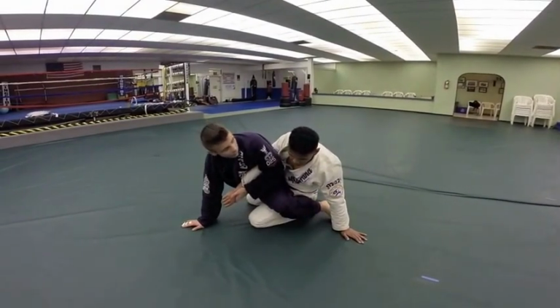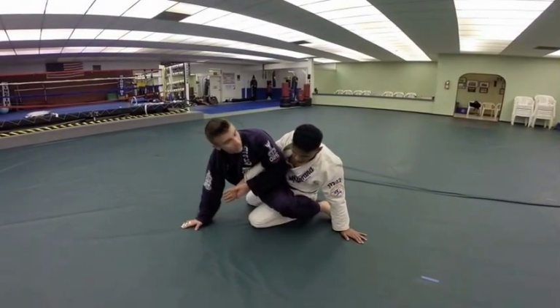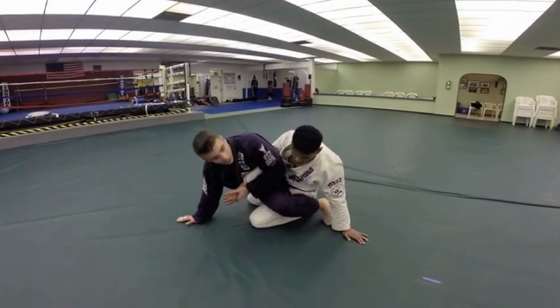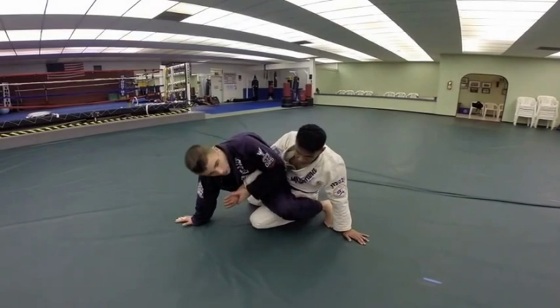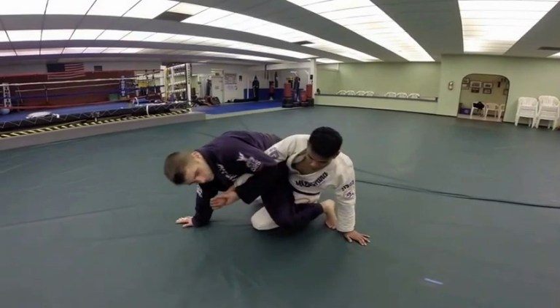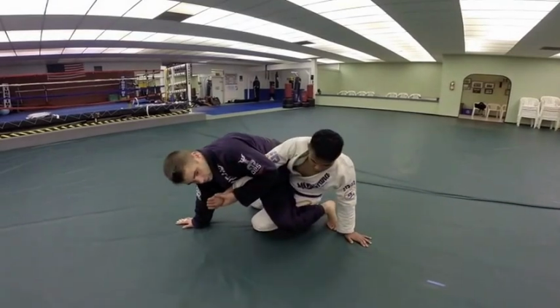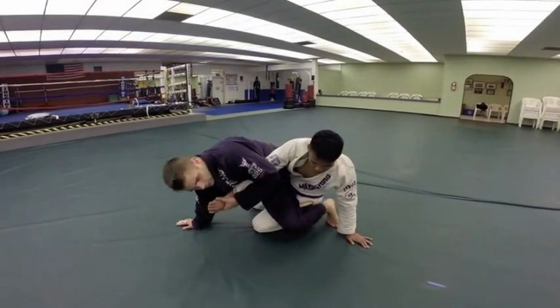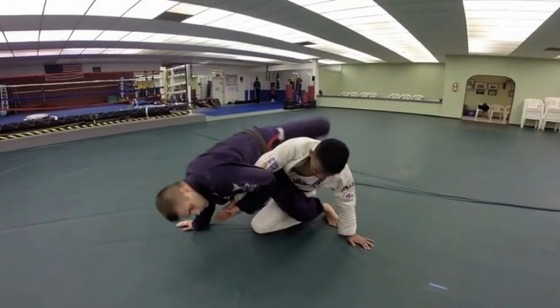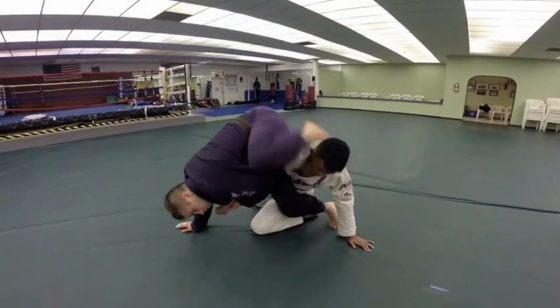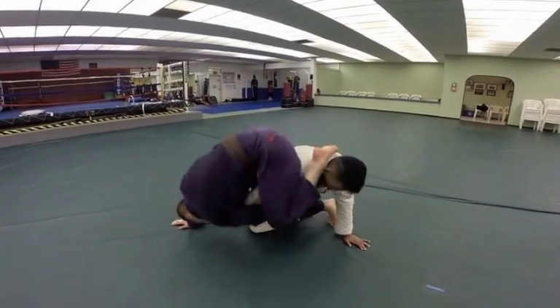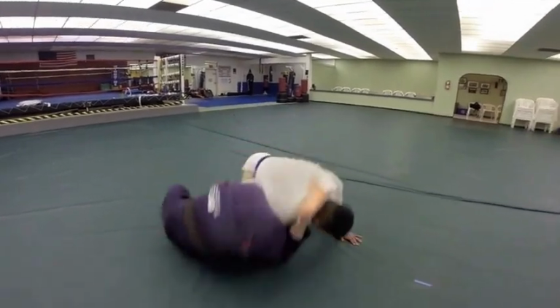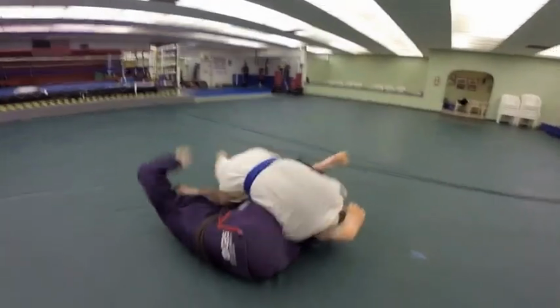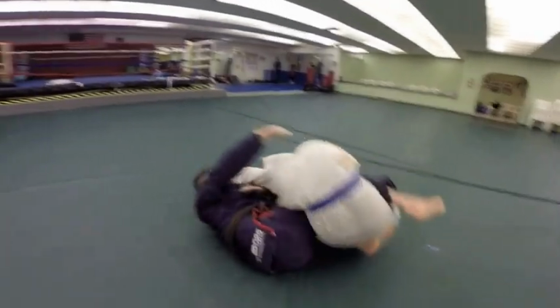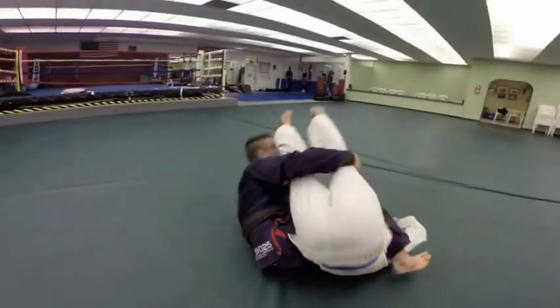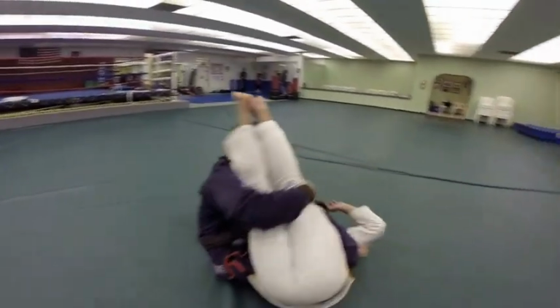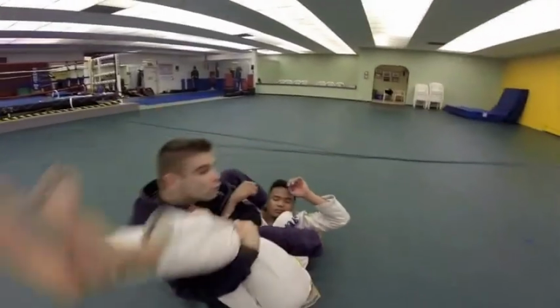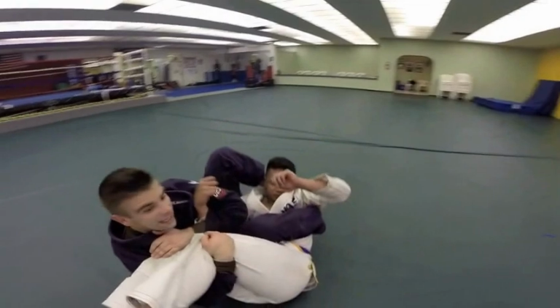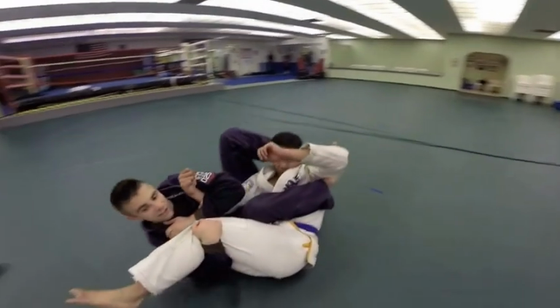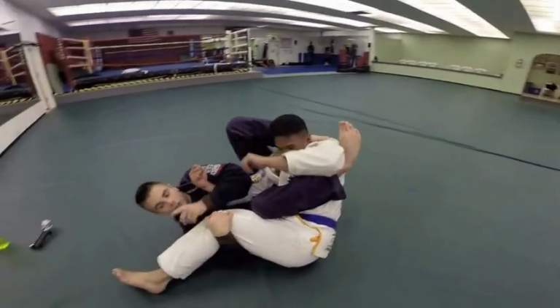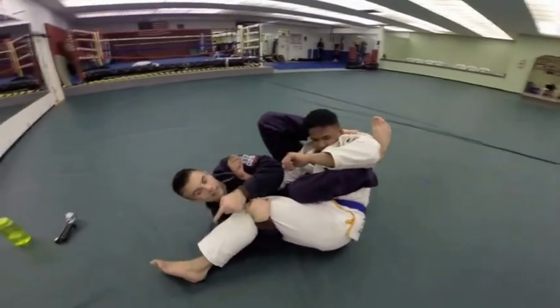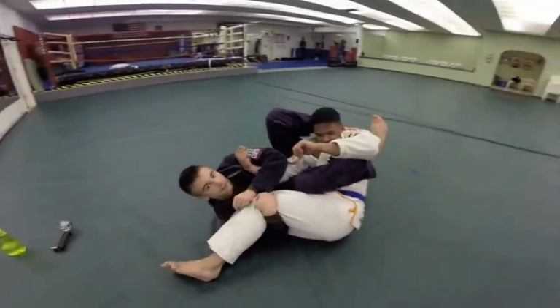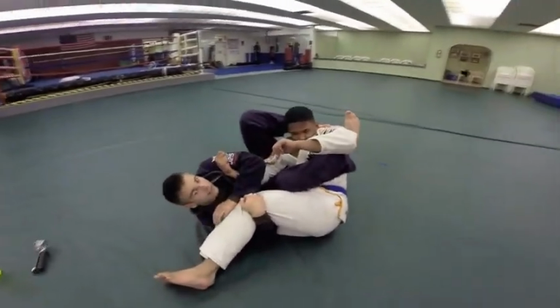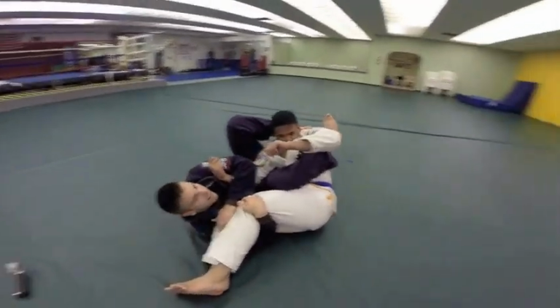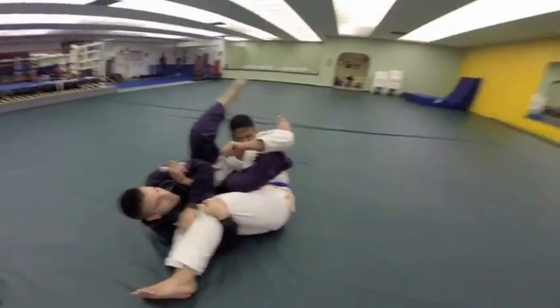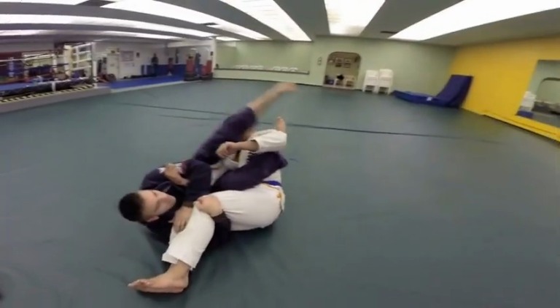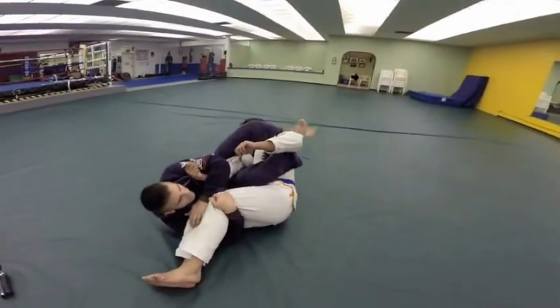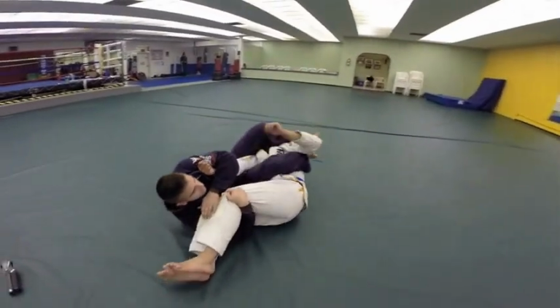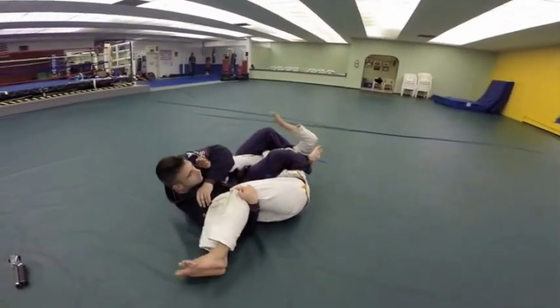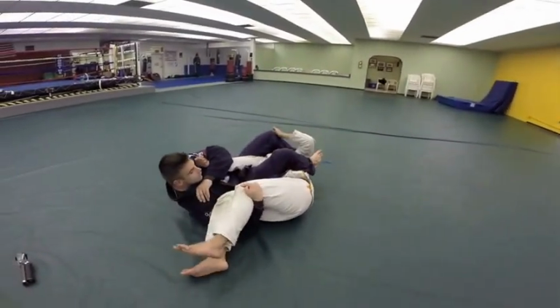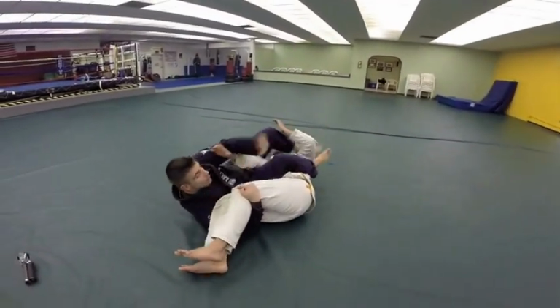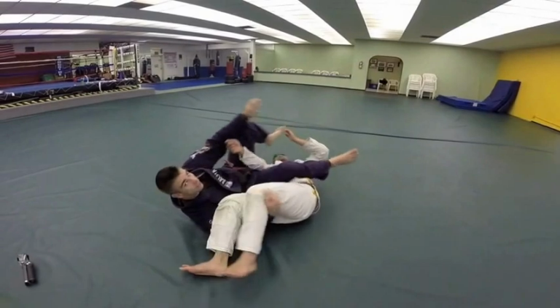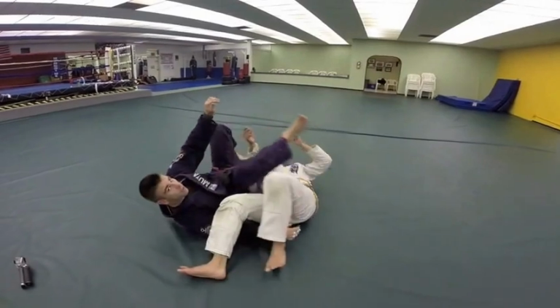From here, I'm going to come up just like you do for the triangle, but I'm going to bring my shin in front of the head and rotate him over, catching the leg so he can't sit up and stack me. And then I'm going to clear and fall back for my arm lock.